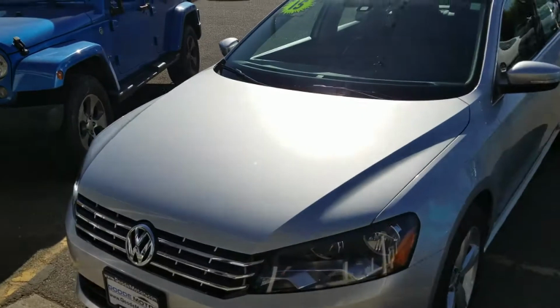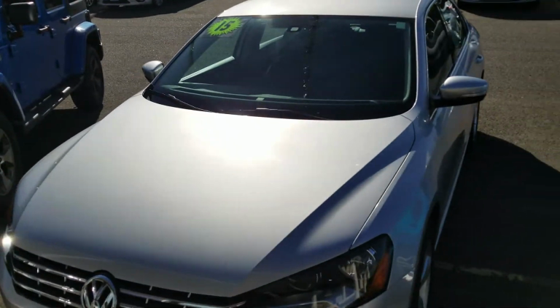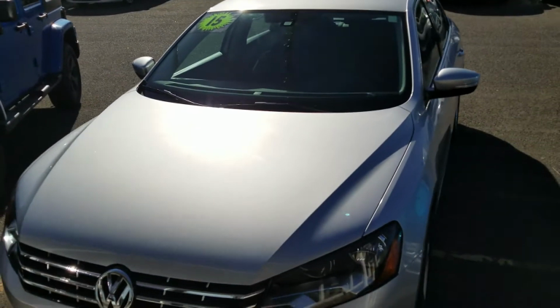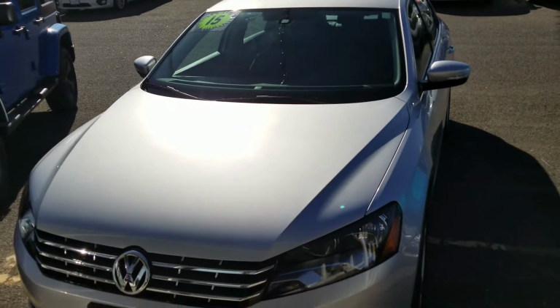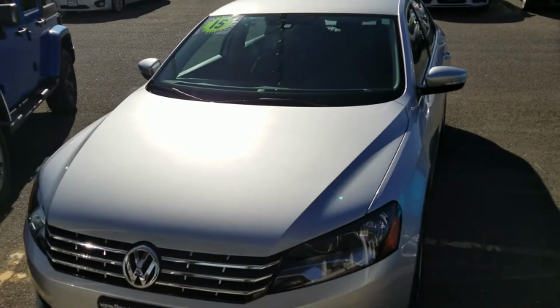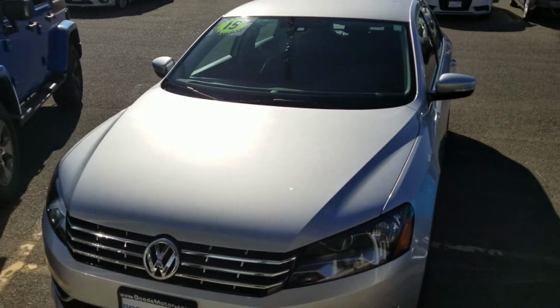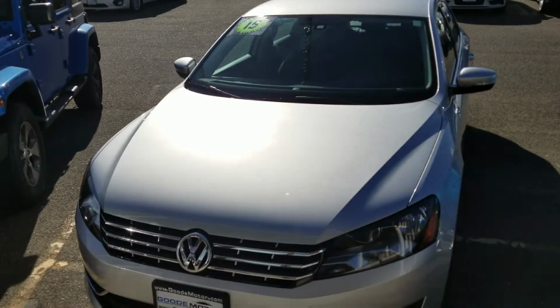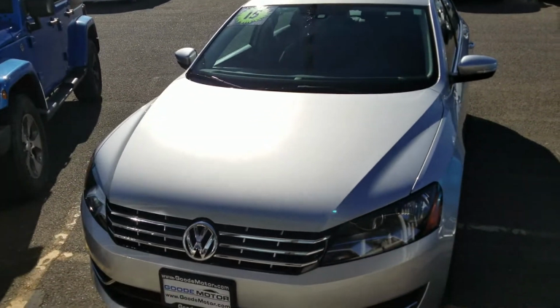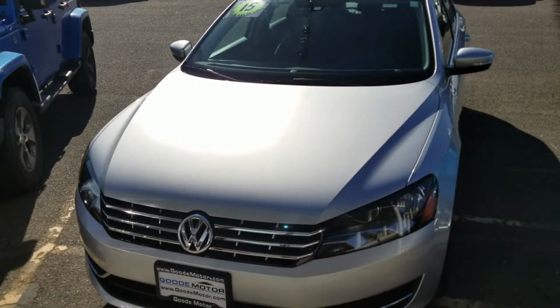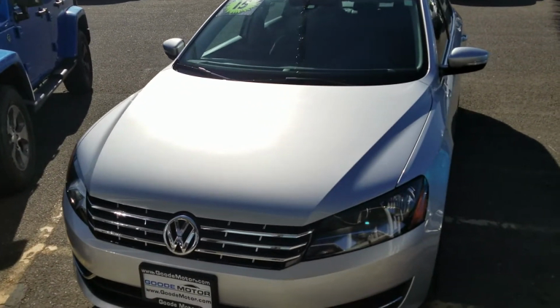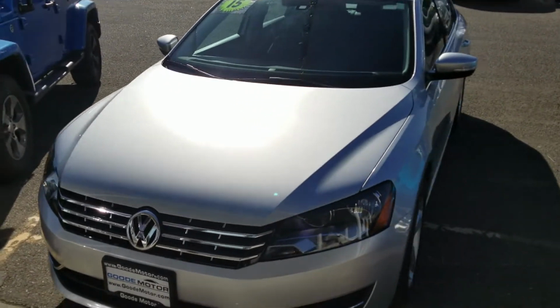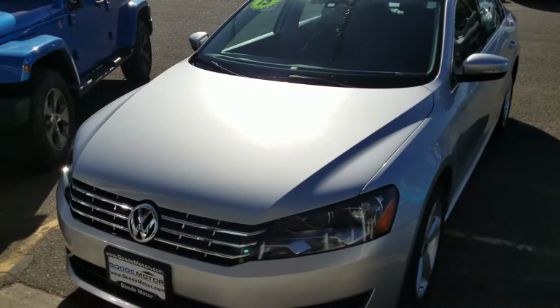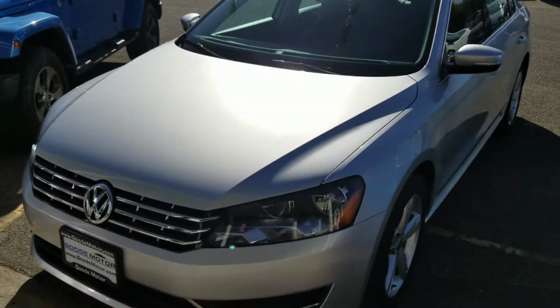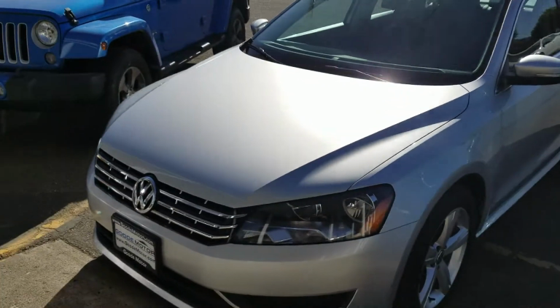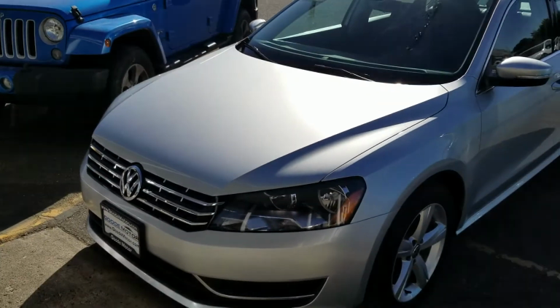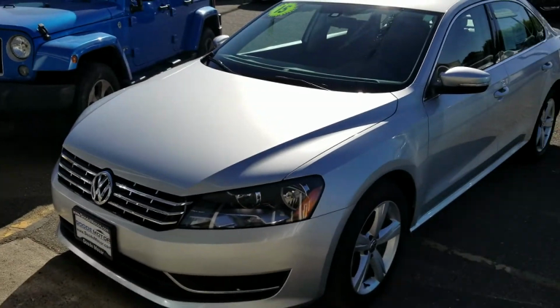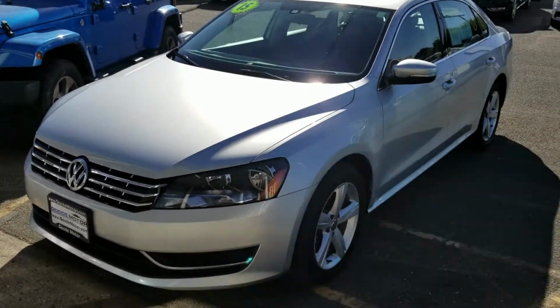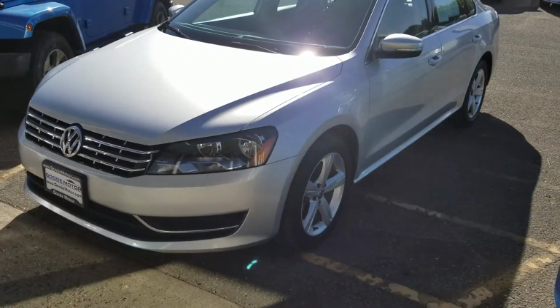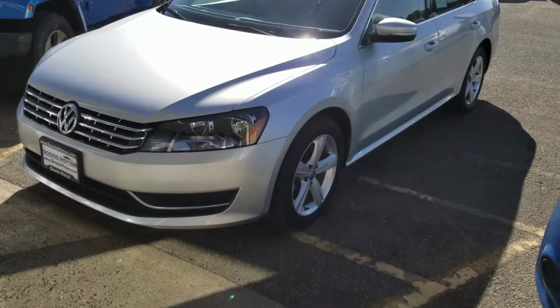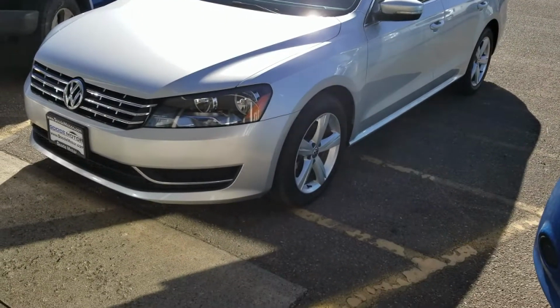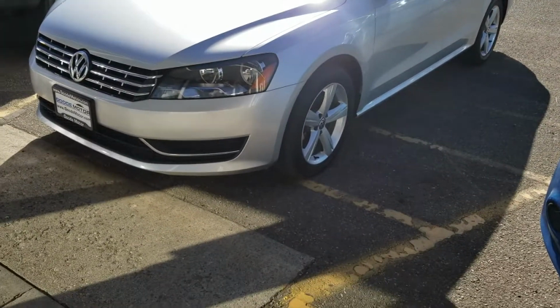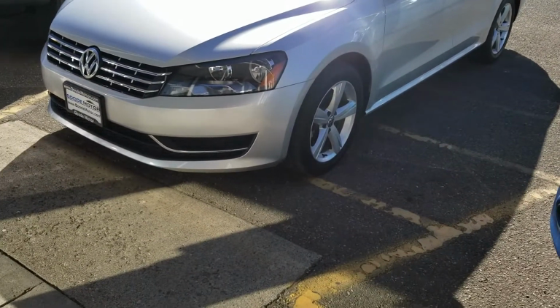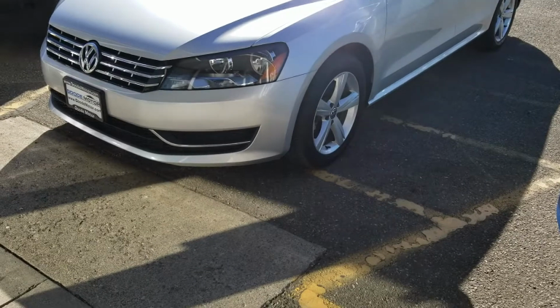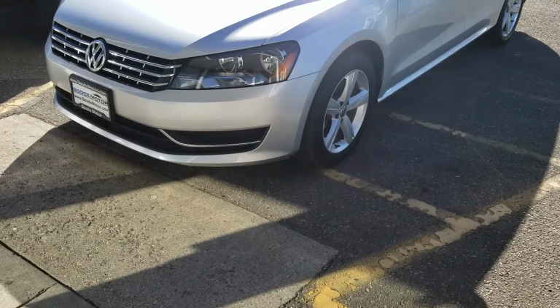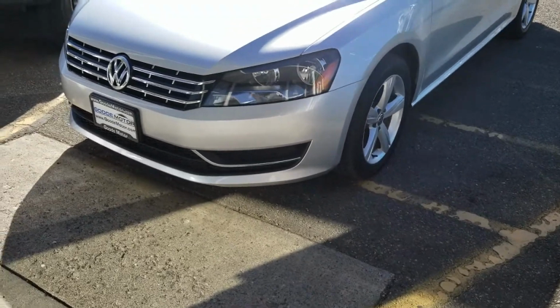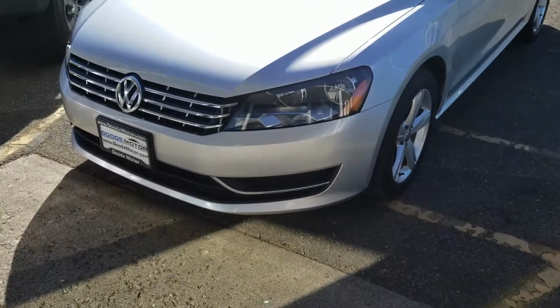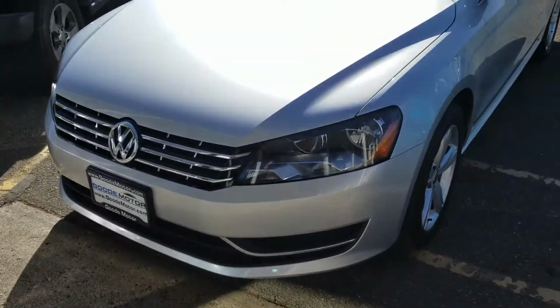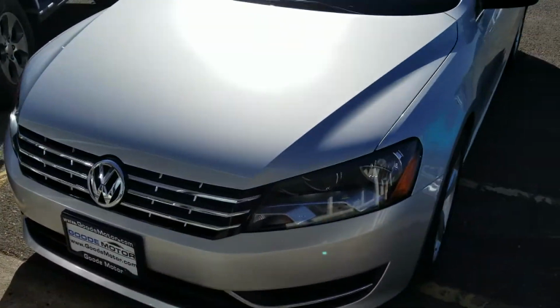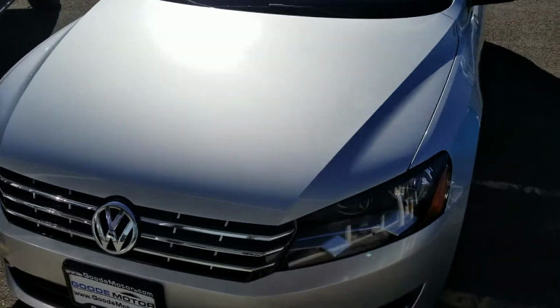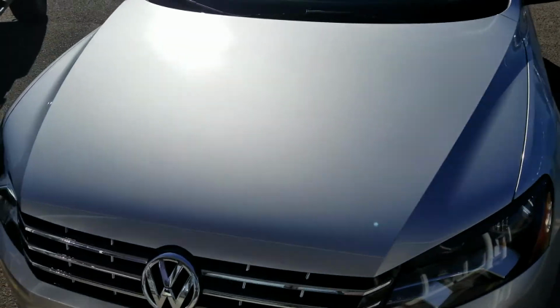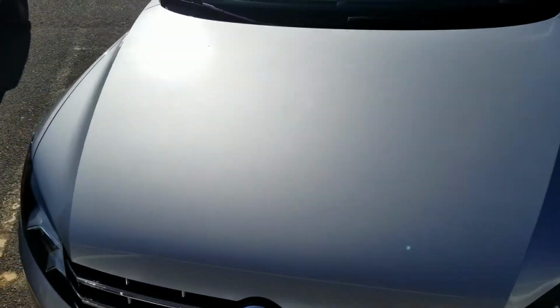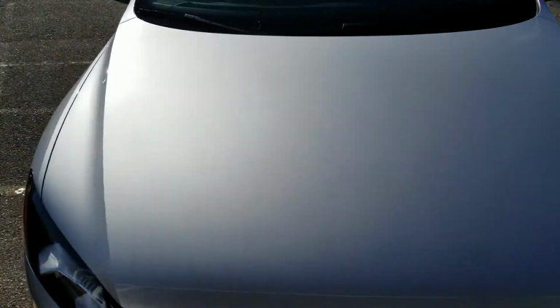This one can also be certified pre-owned, which would give you additional warranty. Let me walk around the vehicle since you're not here to drive it. It looks awesome — there's not anything to complain about on this. I like to walk around showing you dents, scrapes, things like that.